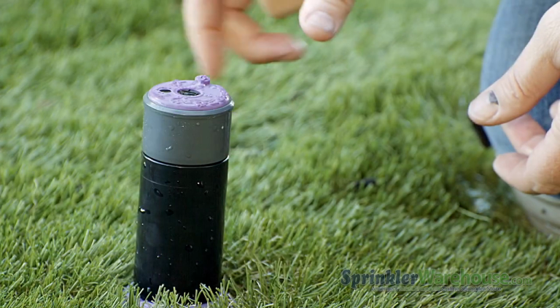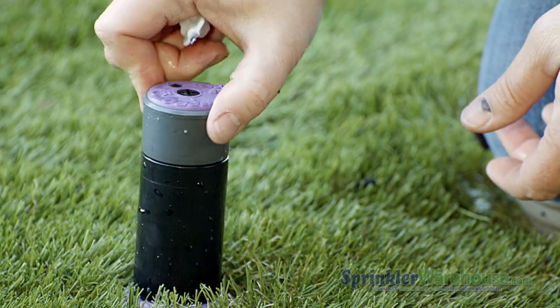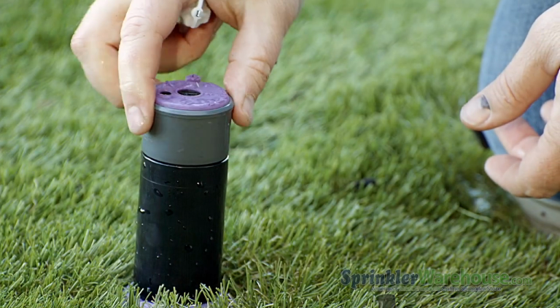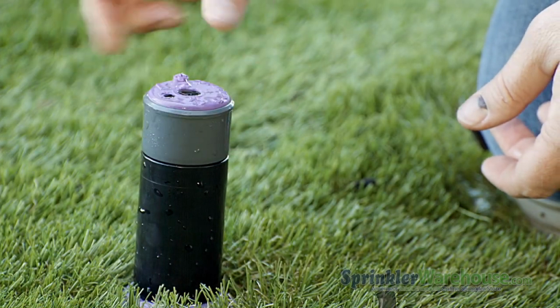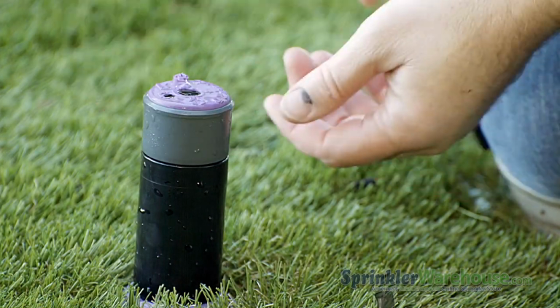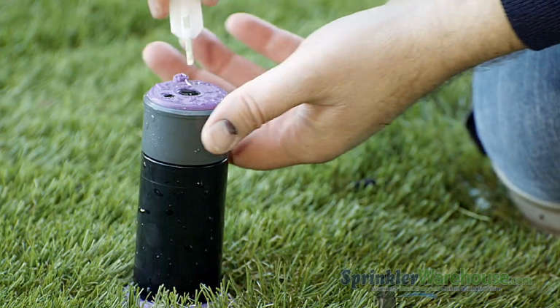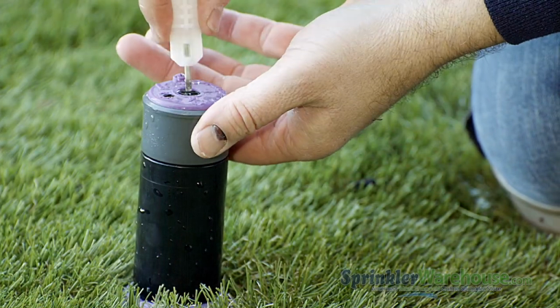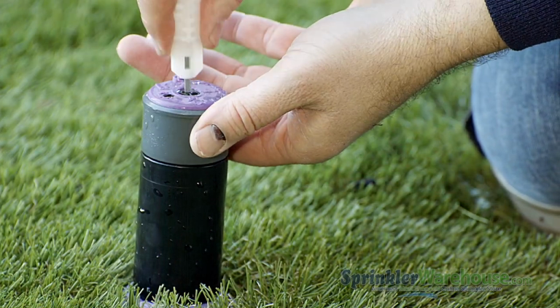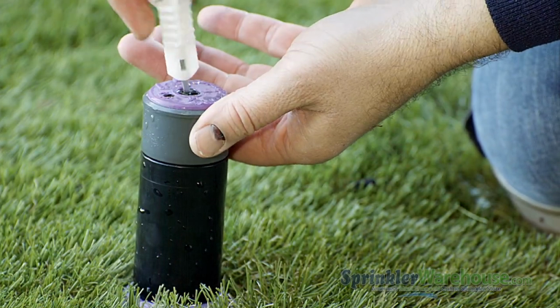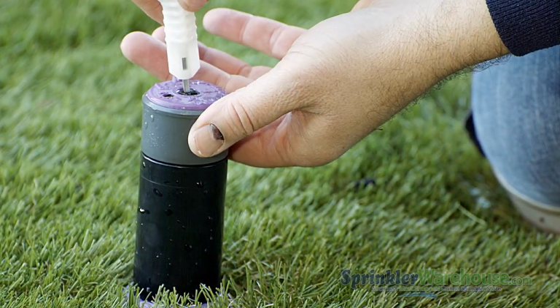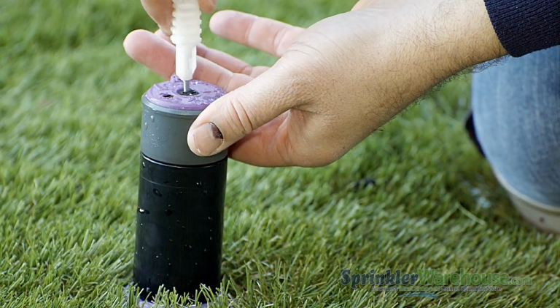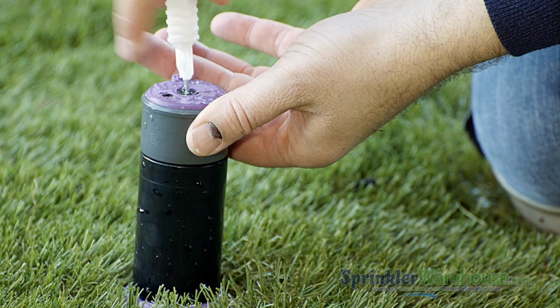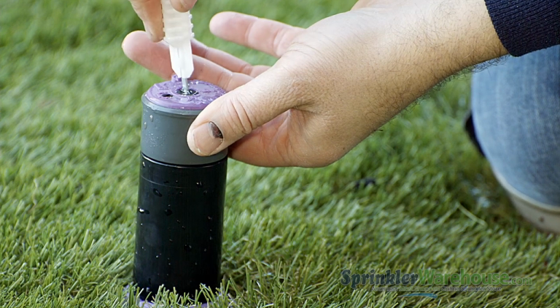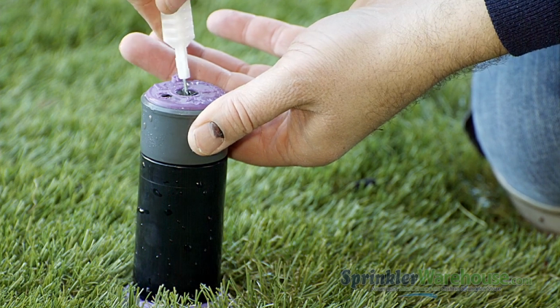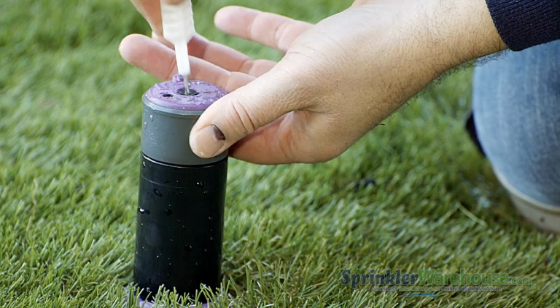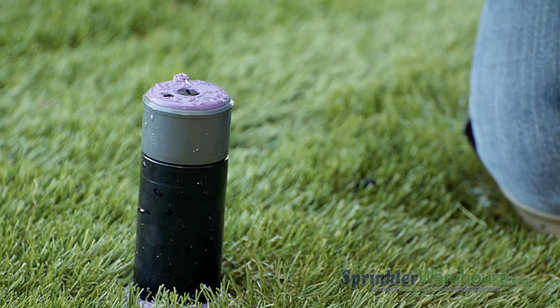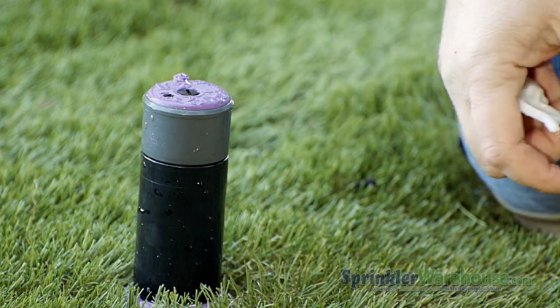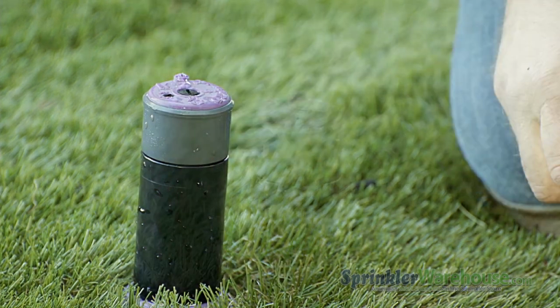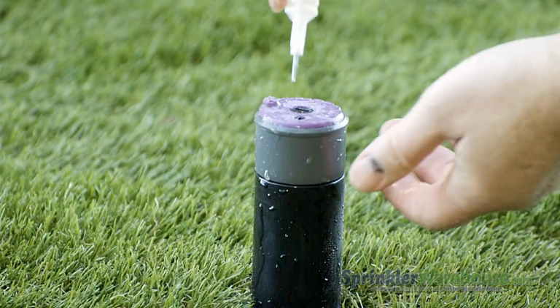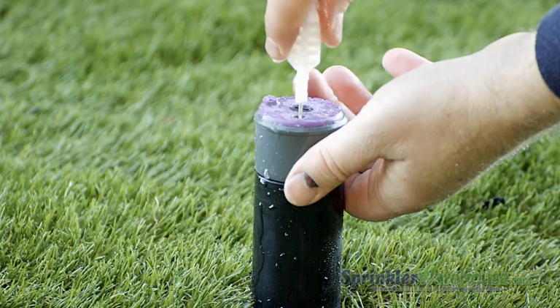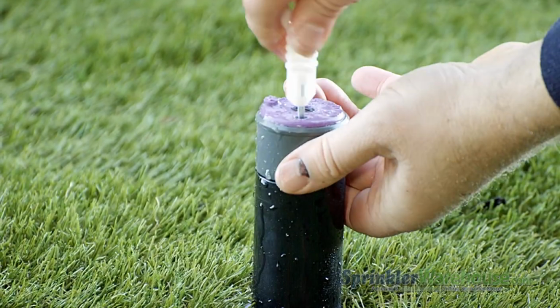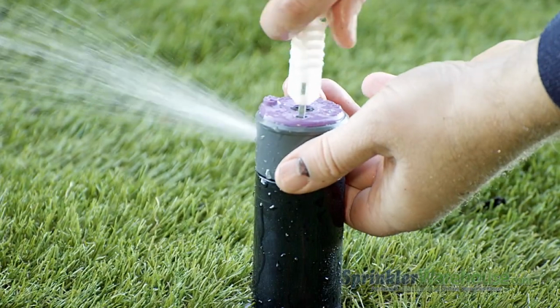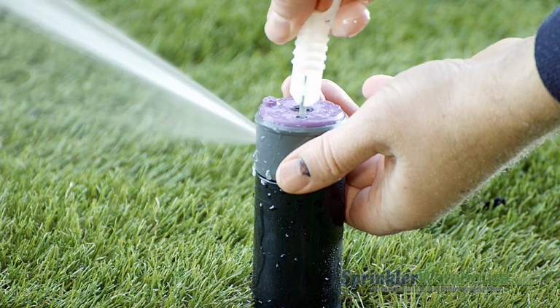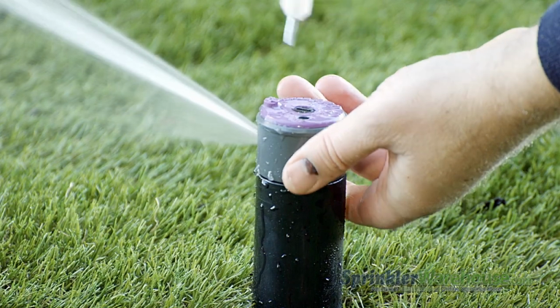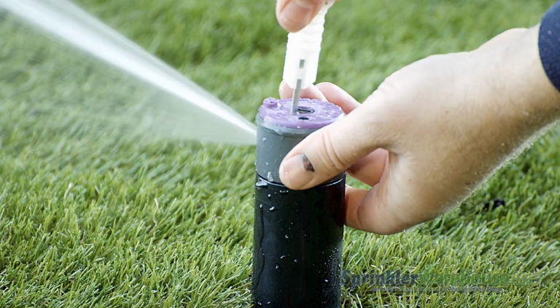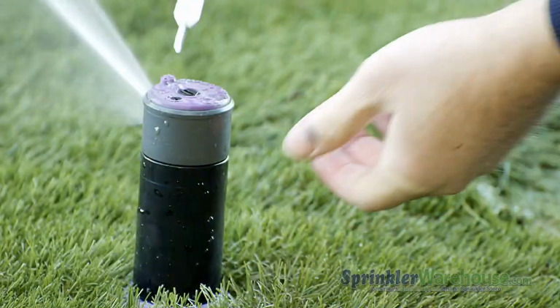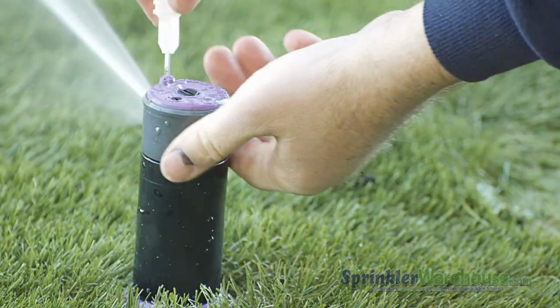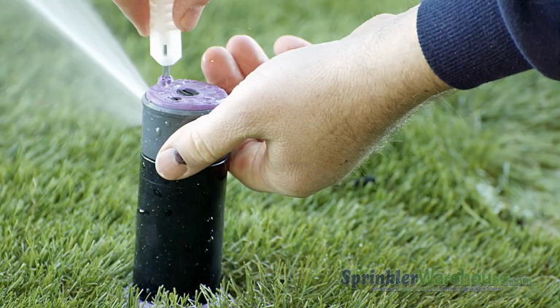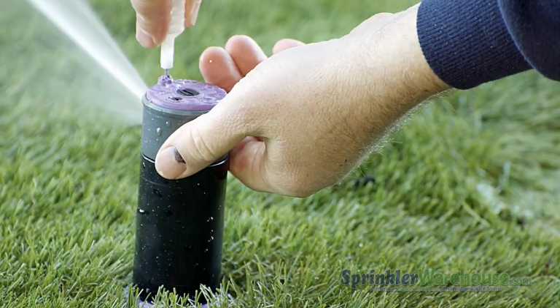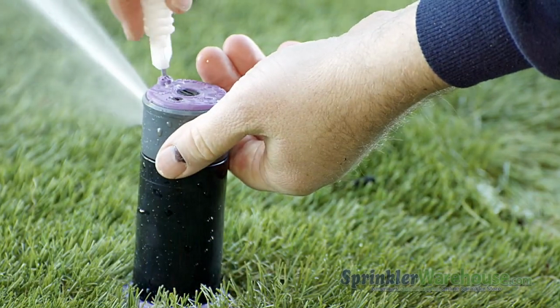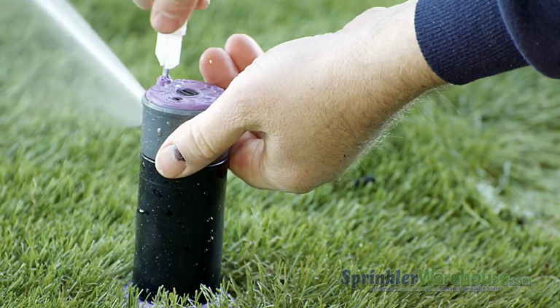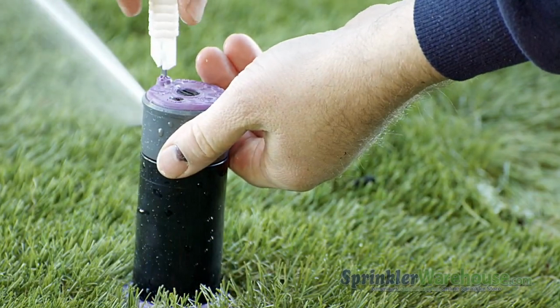Now screw the nozzle retention screw back down. Set the arc by turning the slot right in the center of the rotor. Turn on the water. Adjust your watering distance by turning the nozzle retention screw.